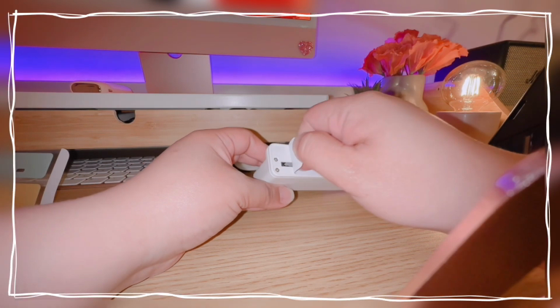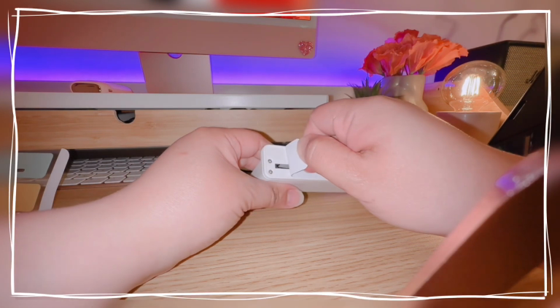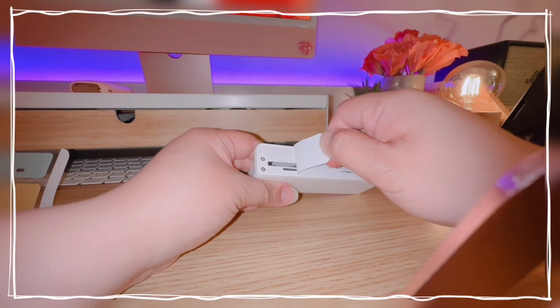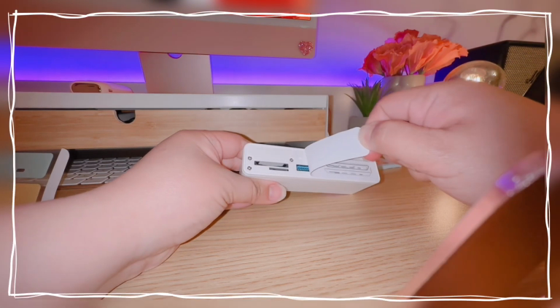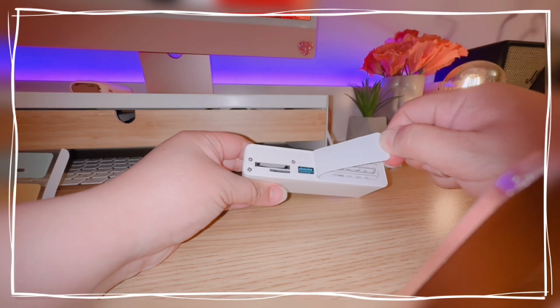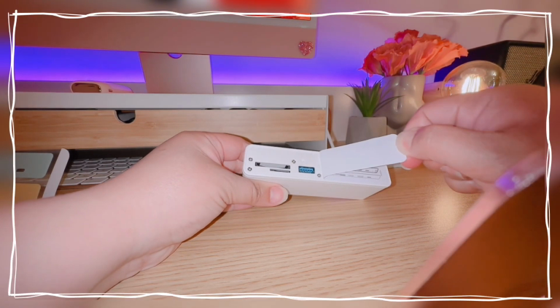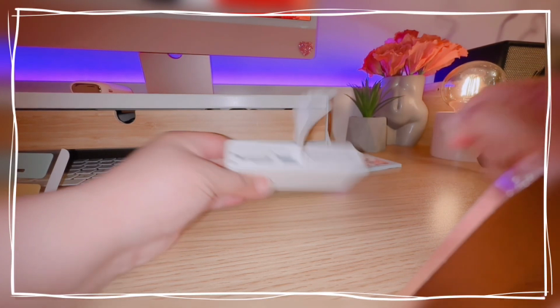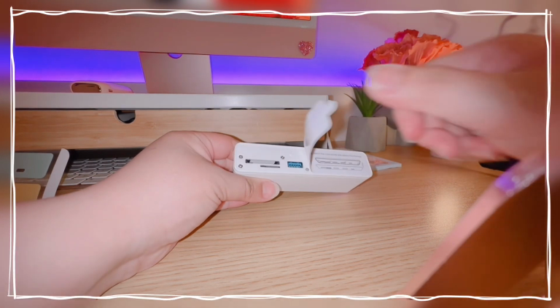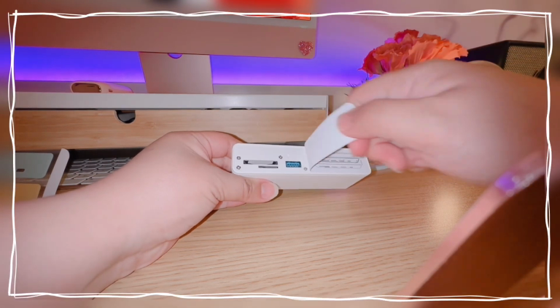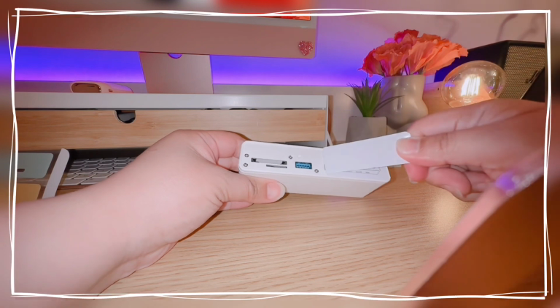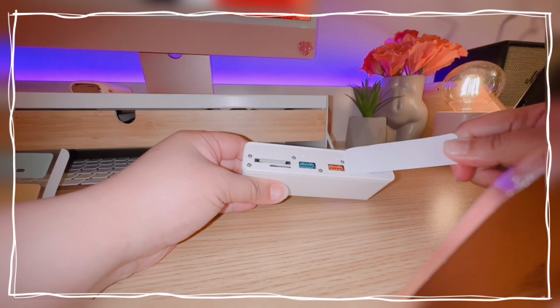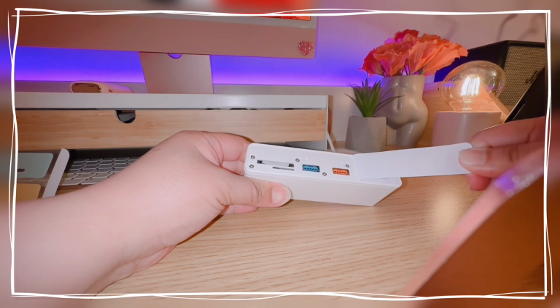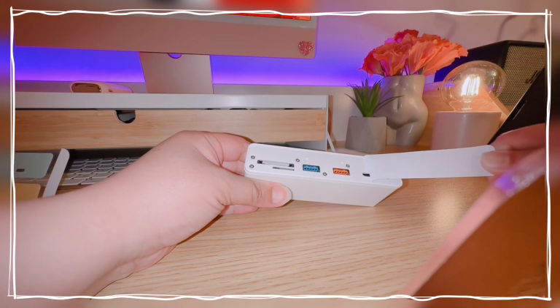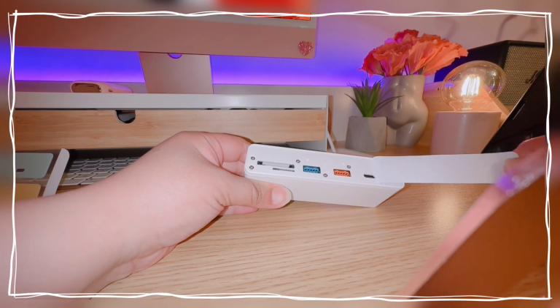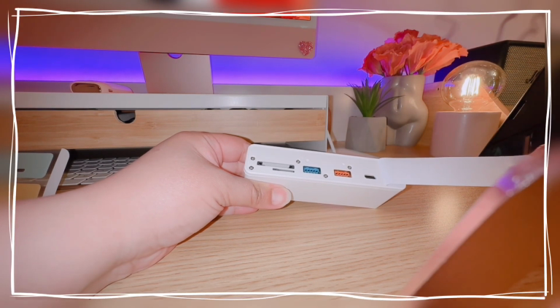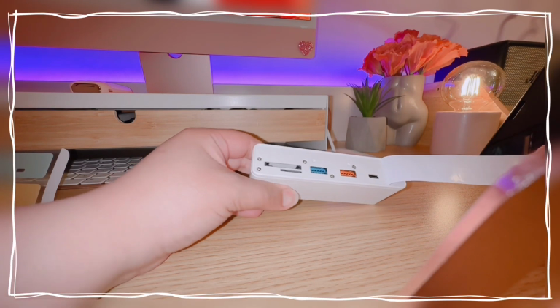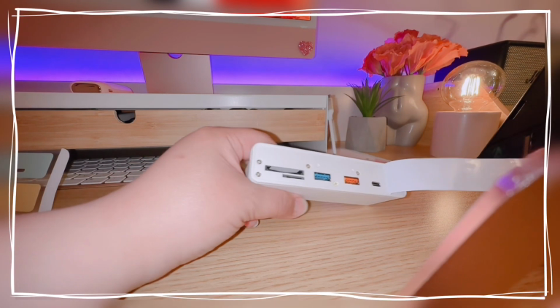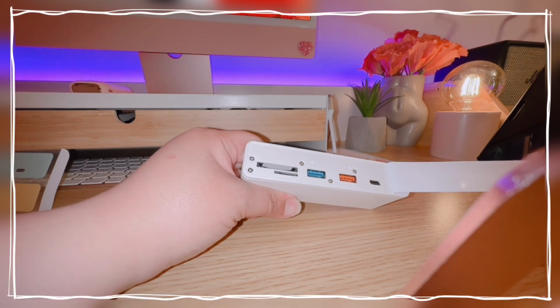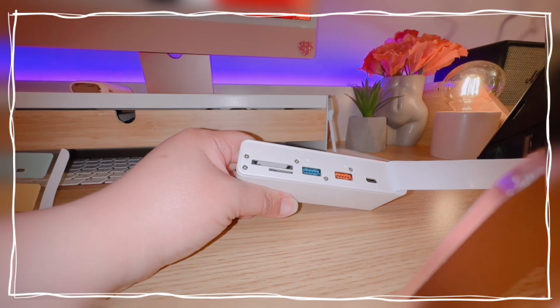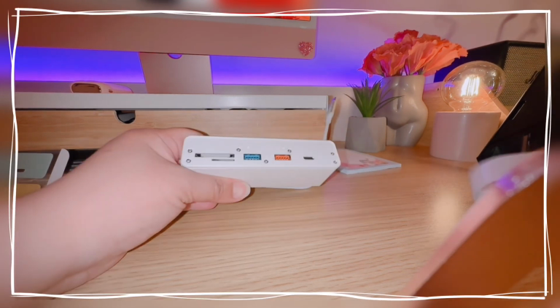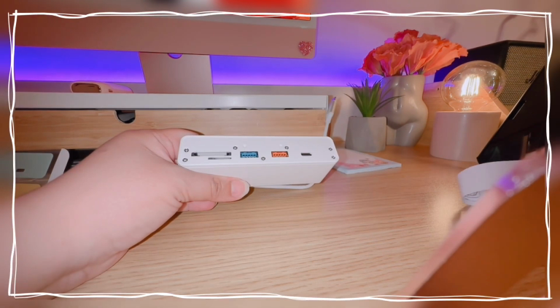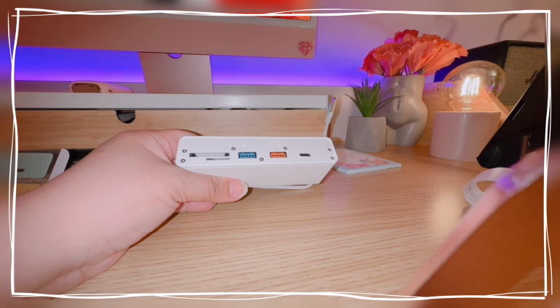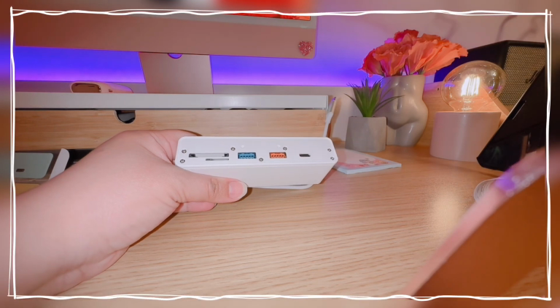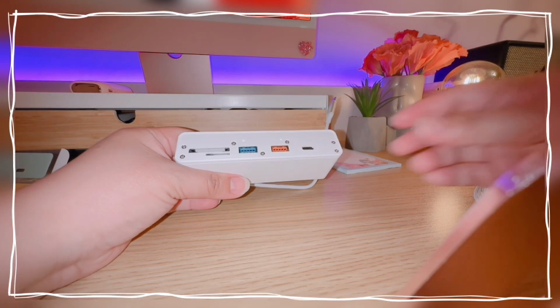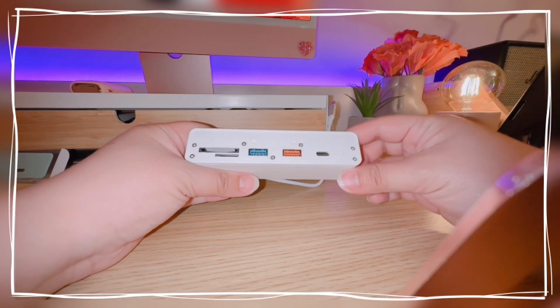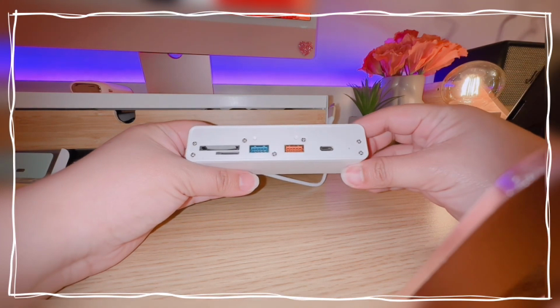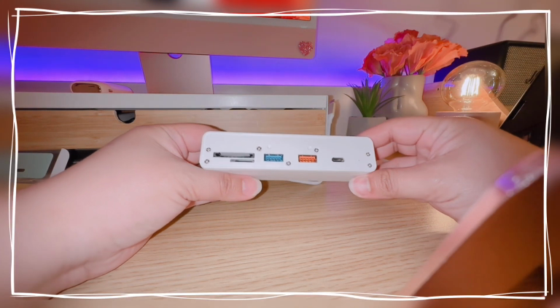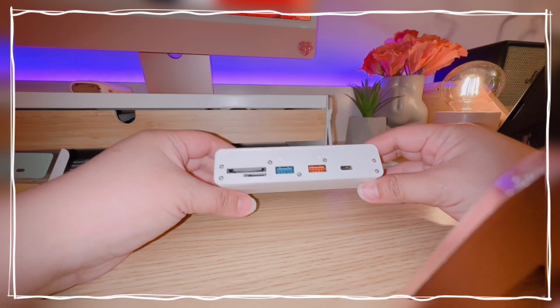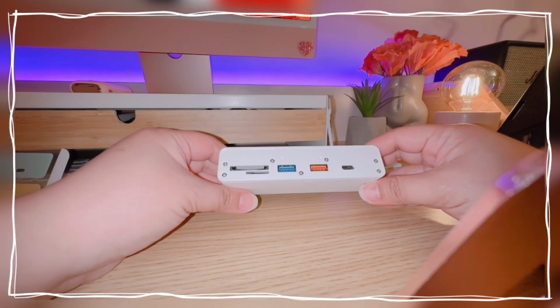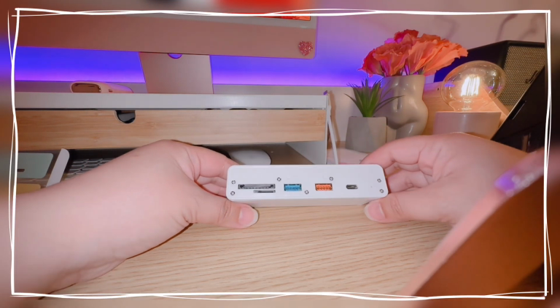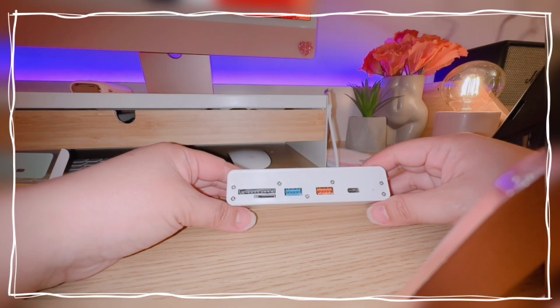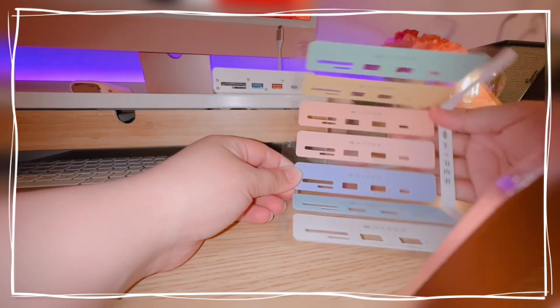As you can see here, I'm pulling off the sticker and it's really quite hard — you have to peel it off to put on the desired color that you want. For me, I'll go with pink so it will match my computer.